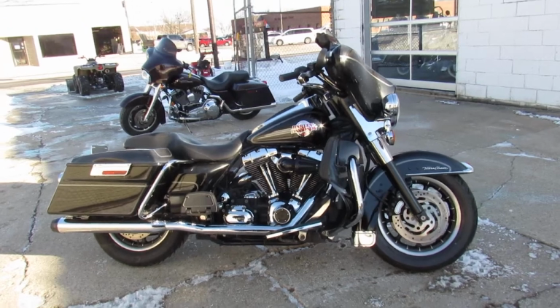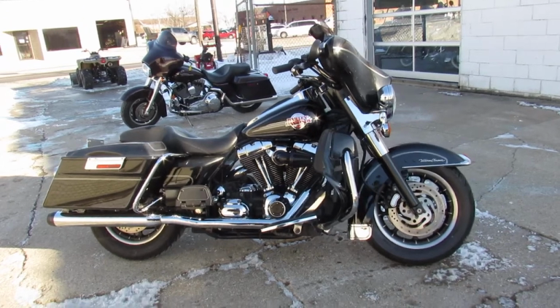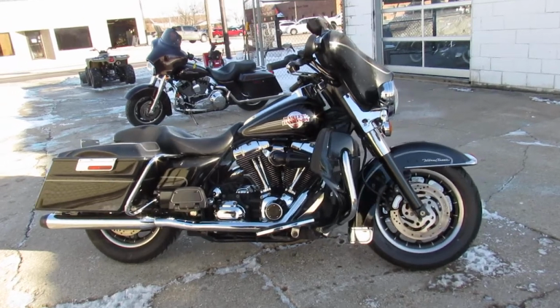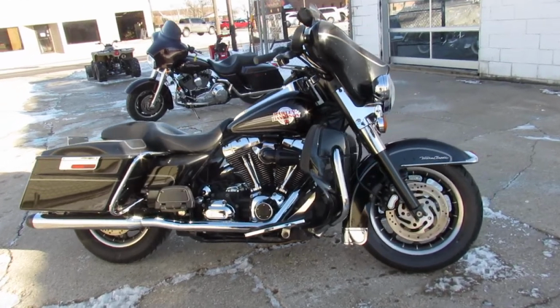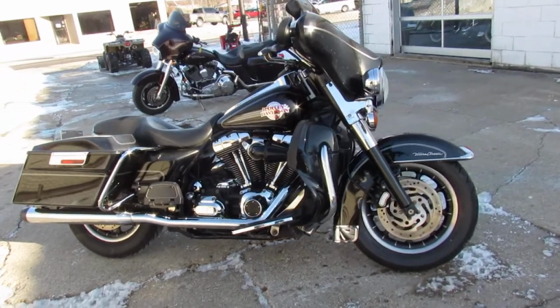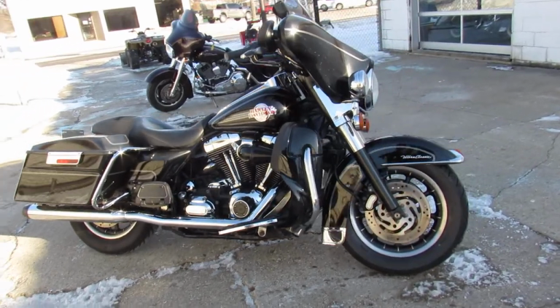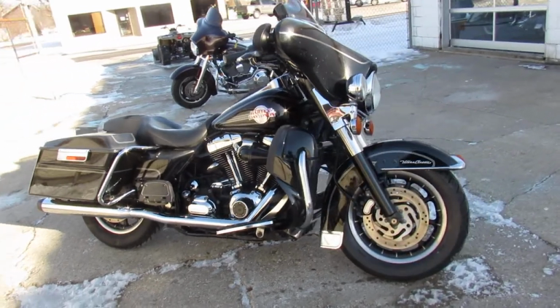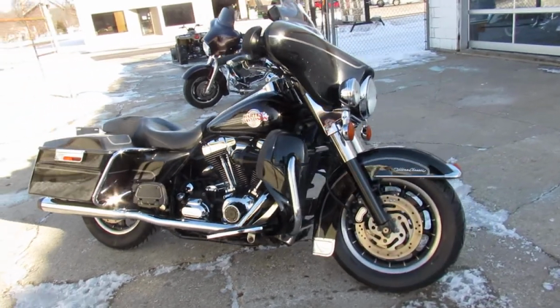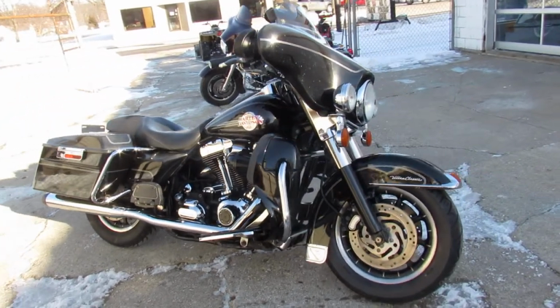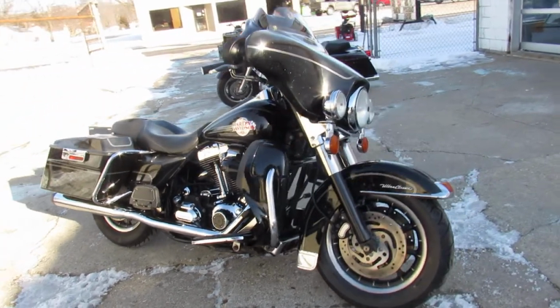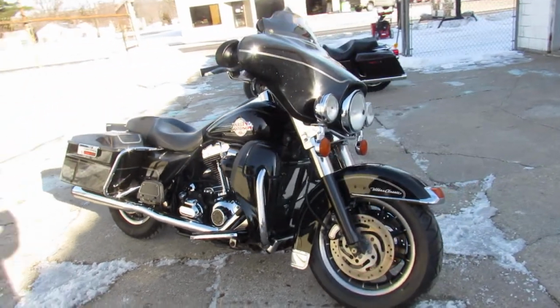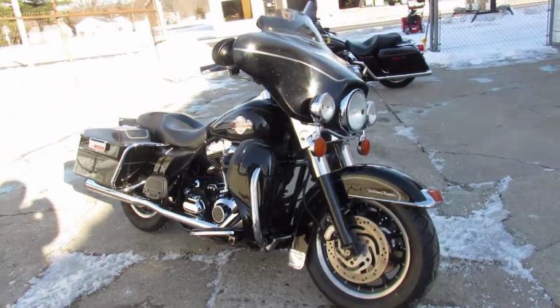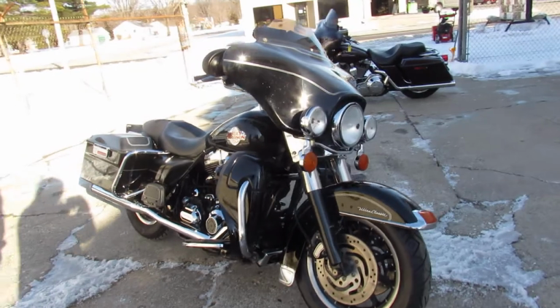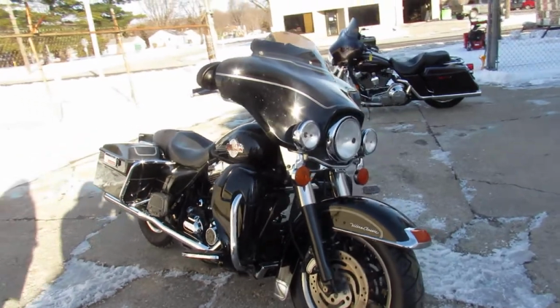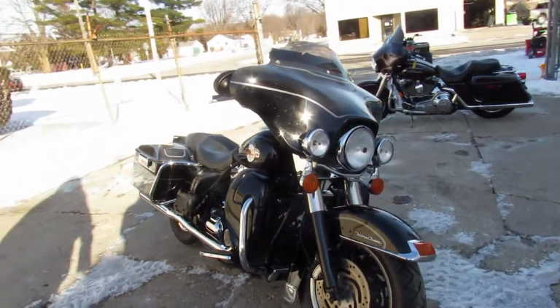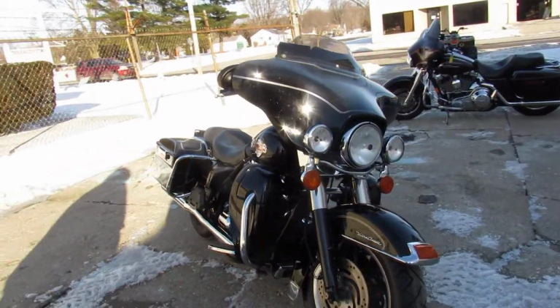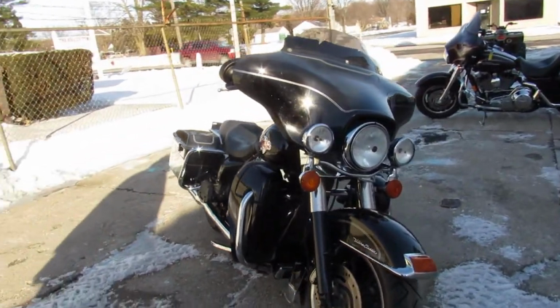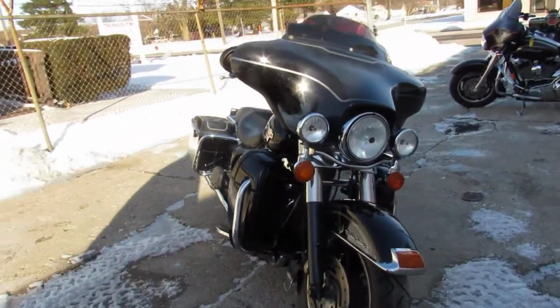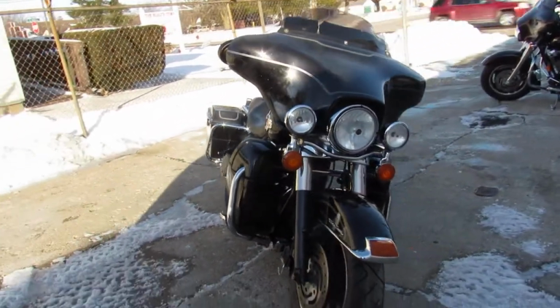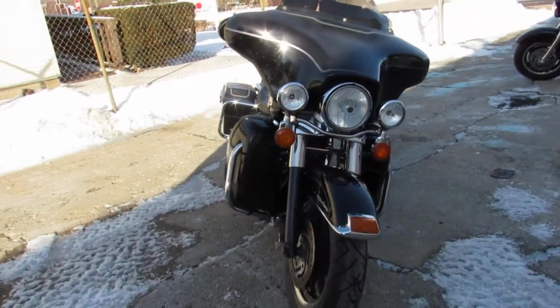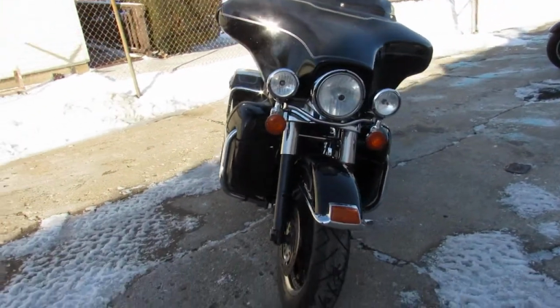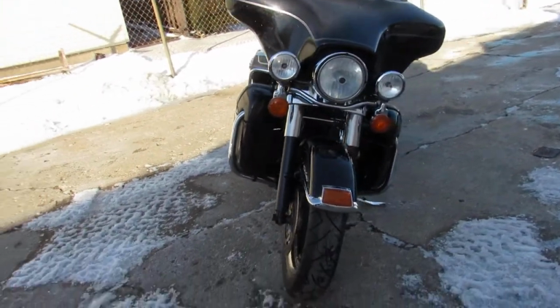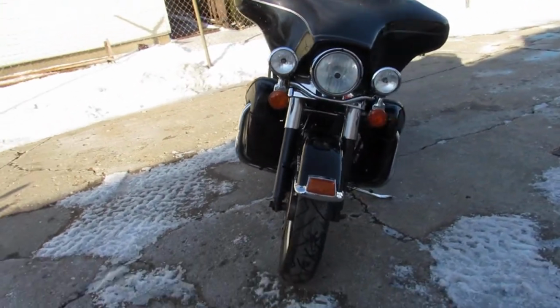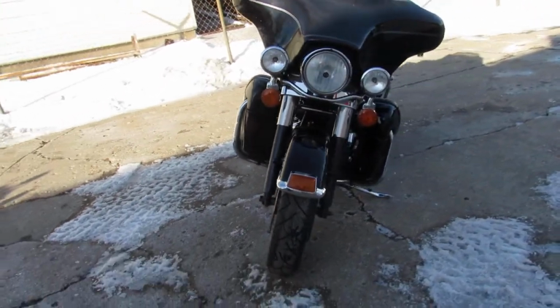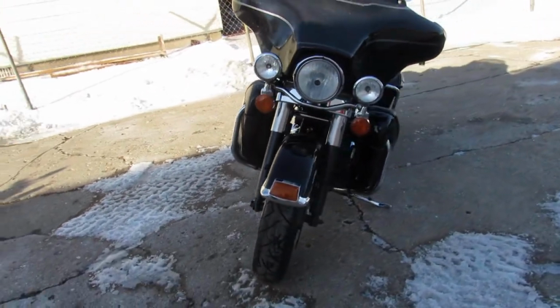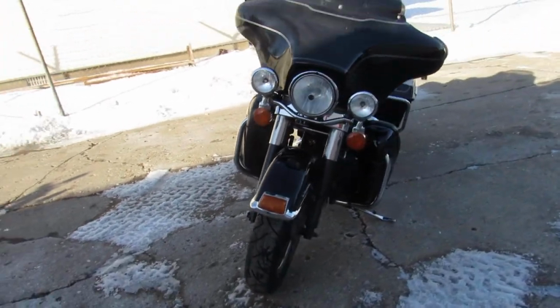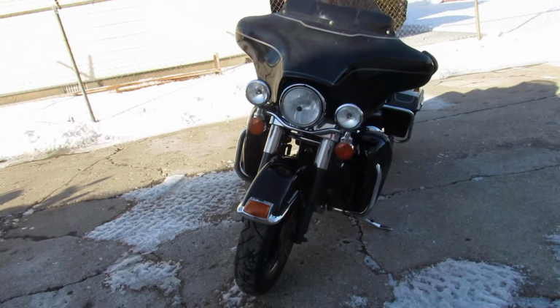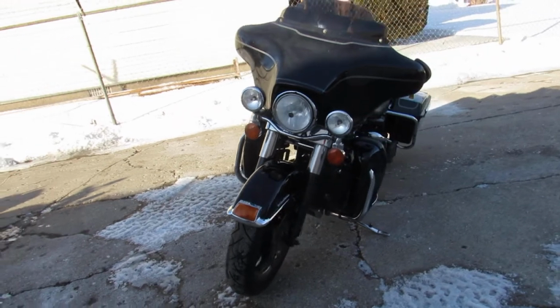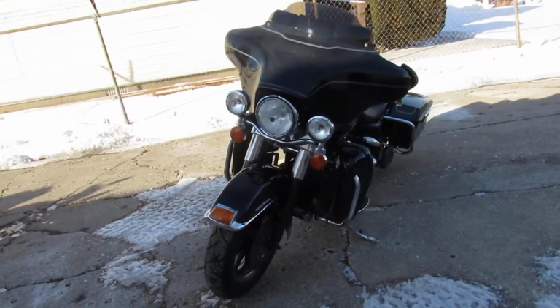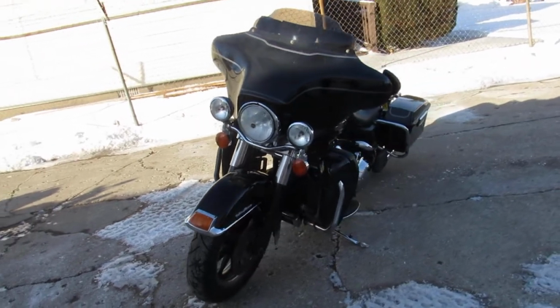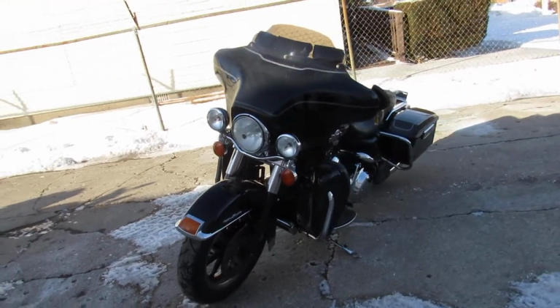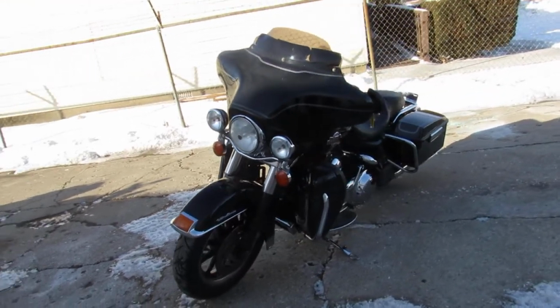Hey guys, ApprovalPowerSports.com here doing some videos on the used Harley Davidsons. Over 300 used Harleys in the showroom. This one here is a 2007 Ultra Classic for sale — cool looking bike with some extras.